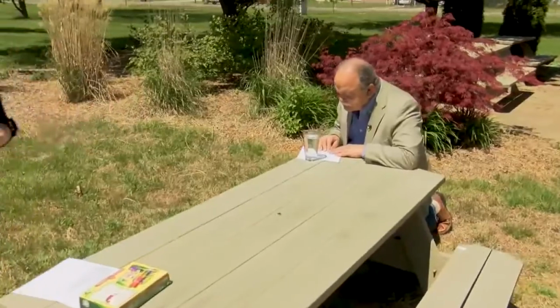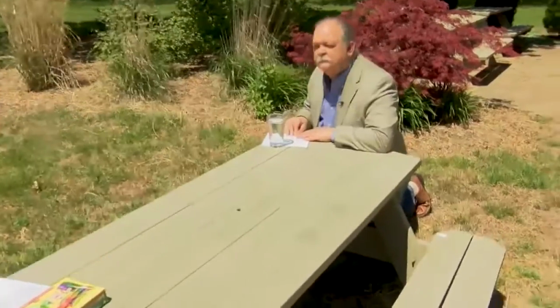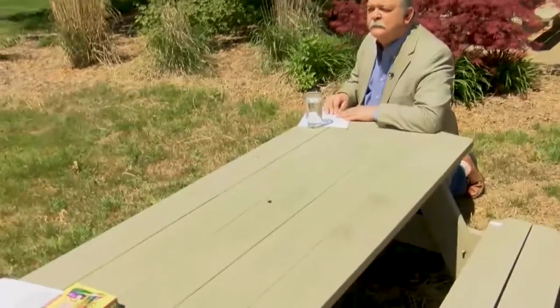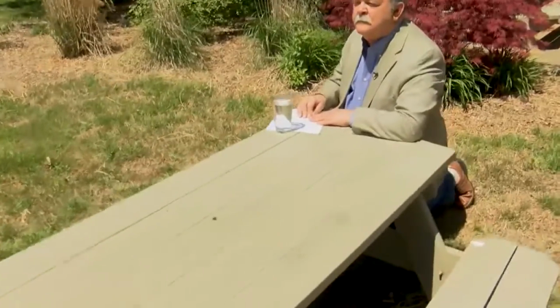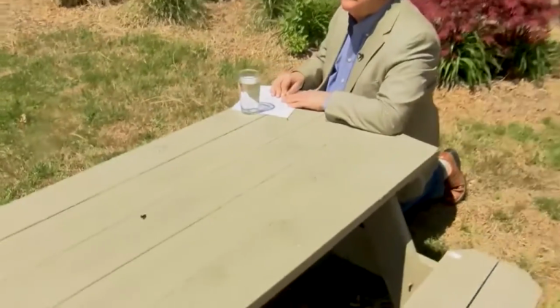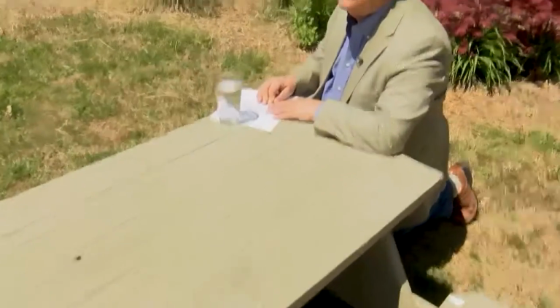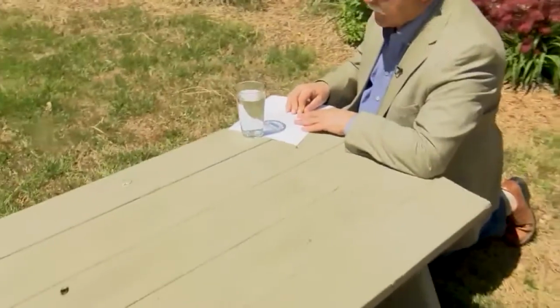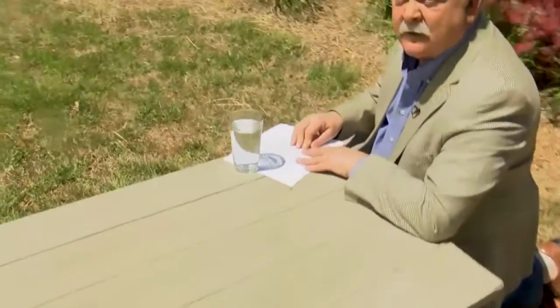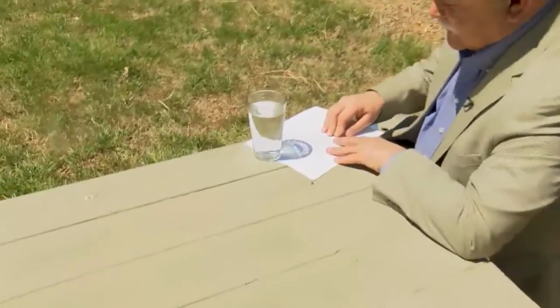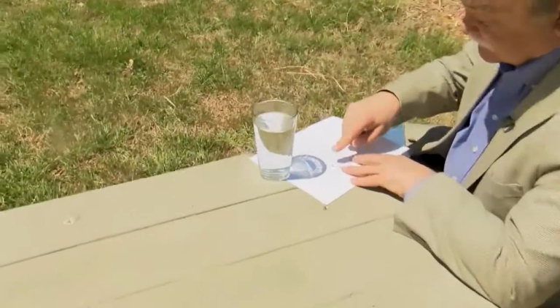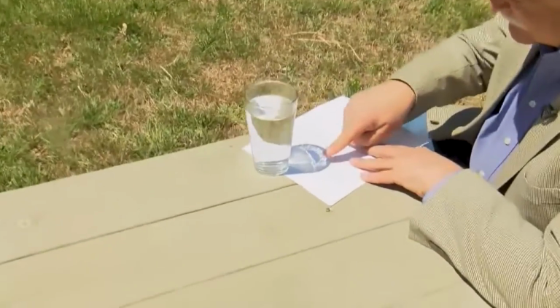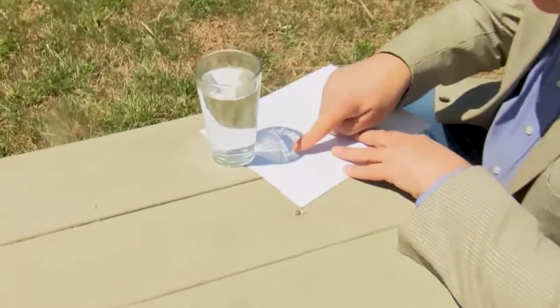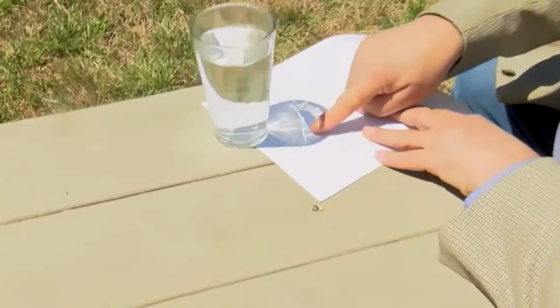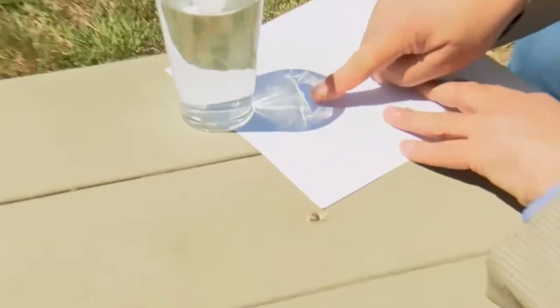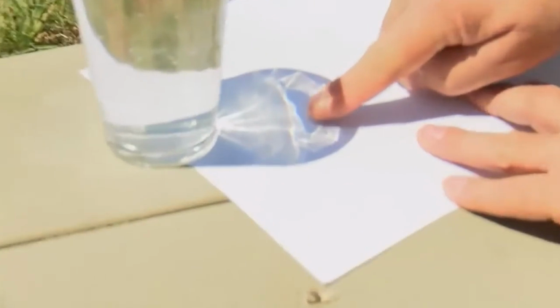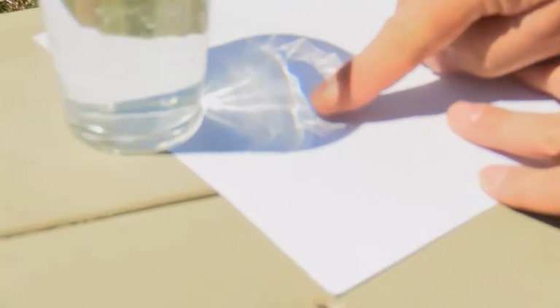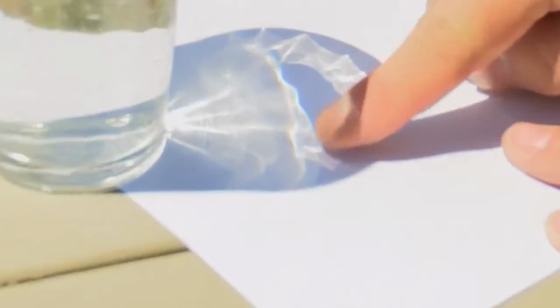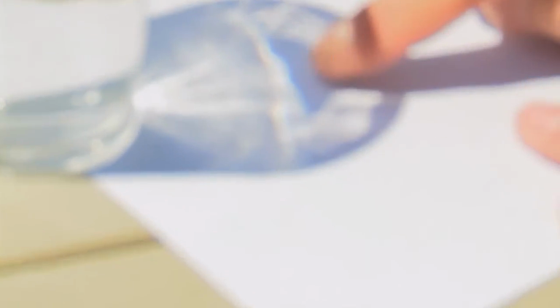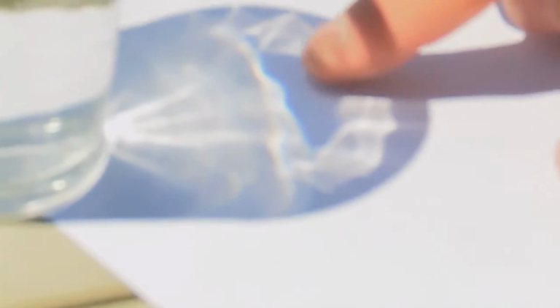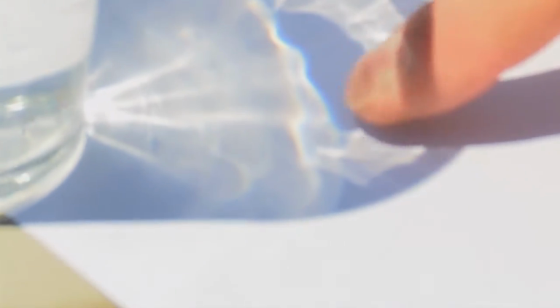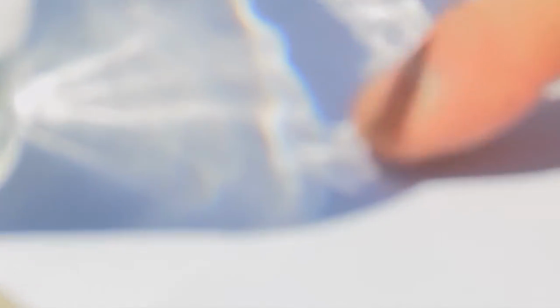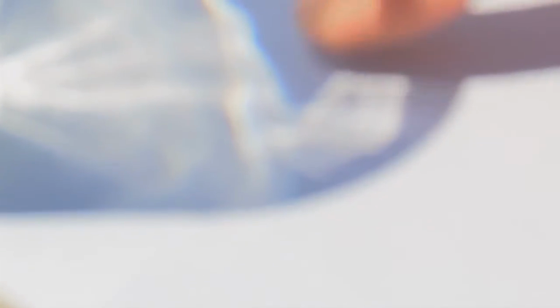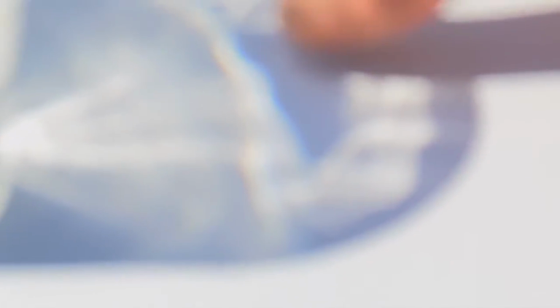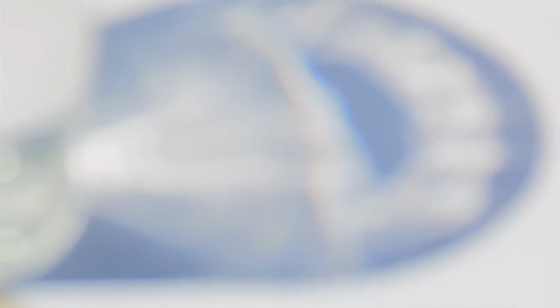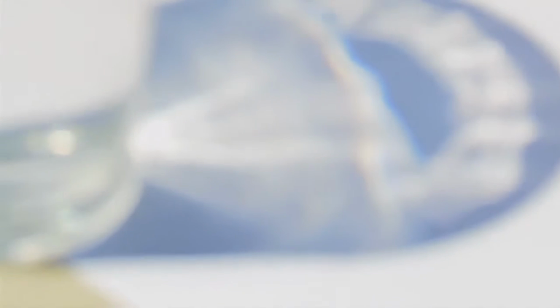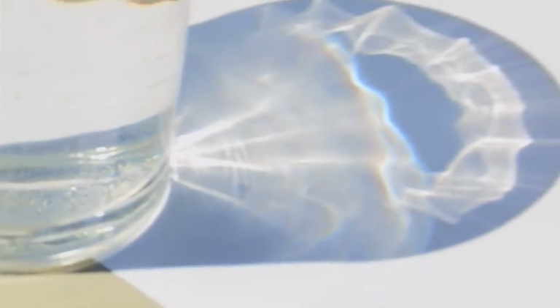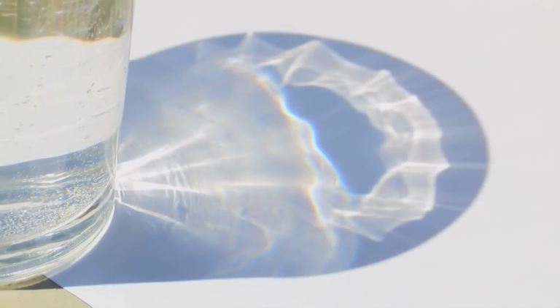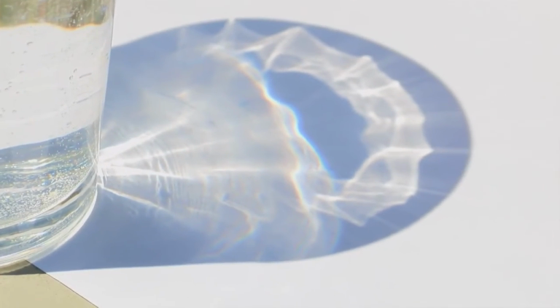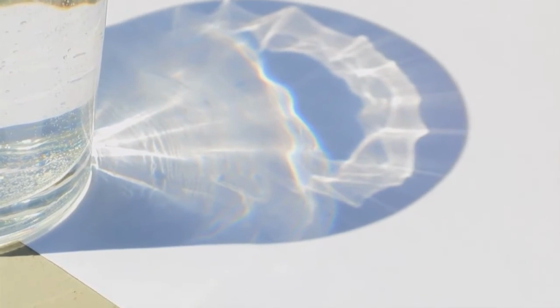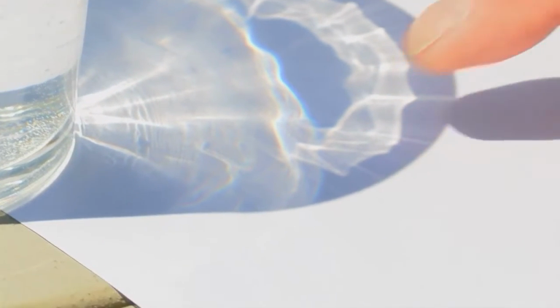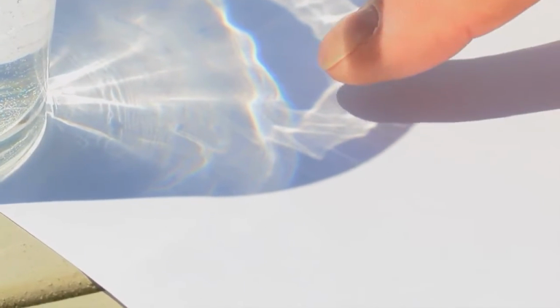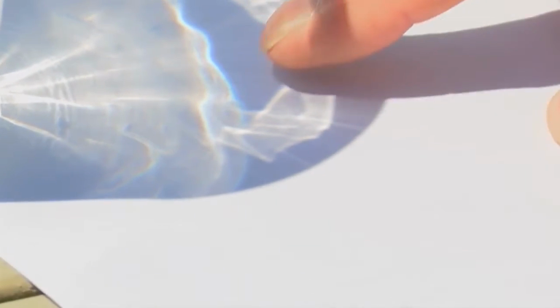But why does this happen? Well, it's very simple. This happens because light is made up of a lot of colors. When light passes through water, it's broken up and scattered, and the colors can be seen in a rainbow. How cool does that look?